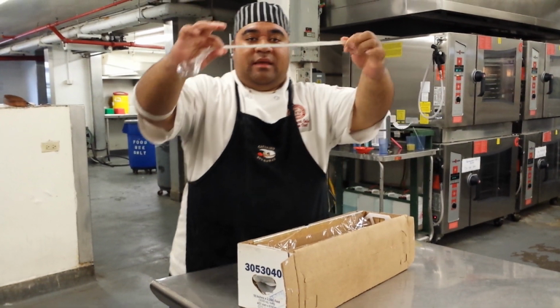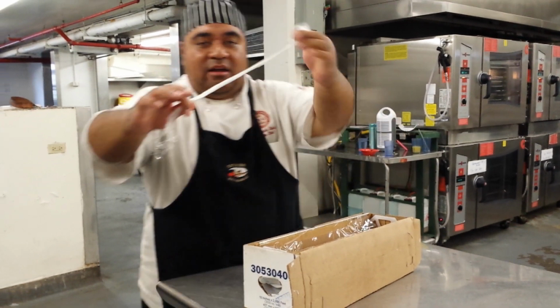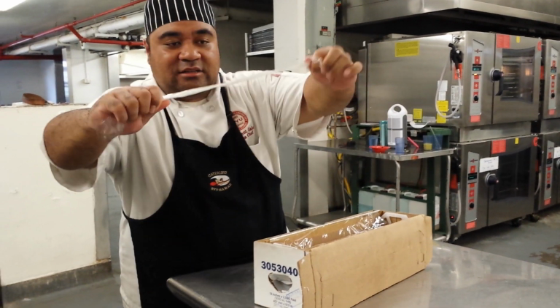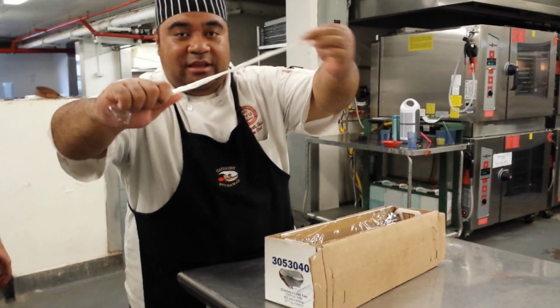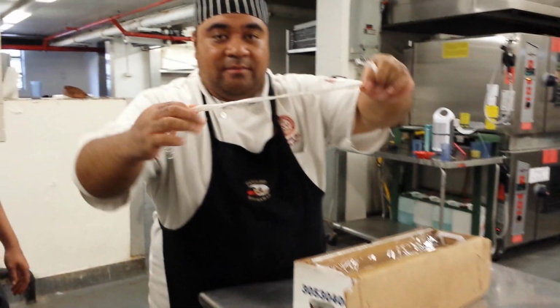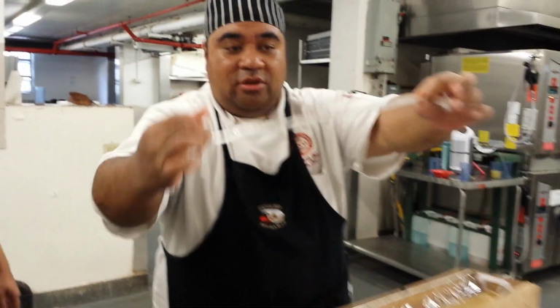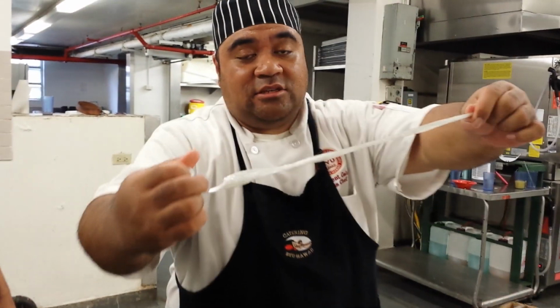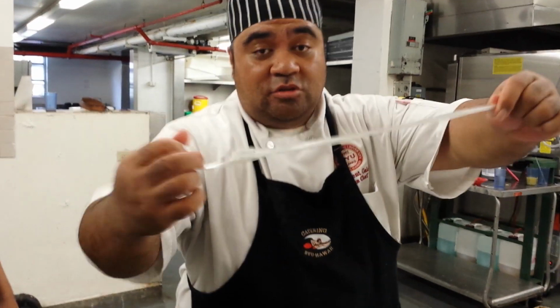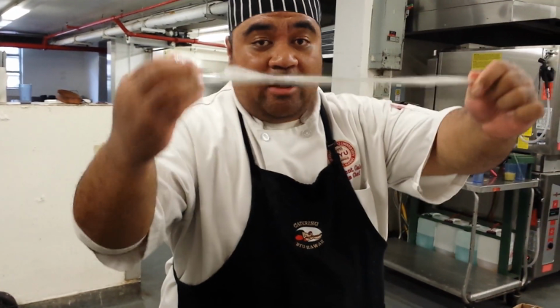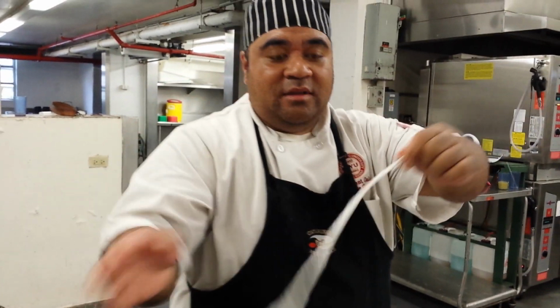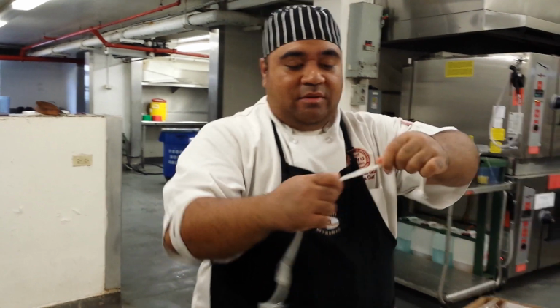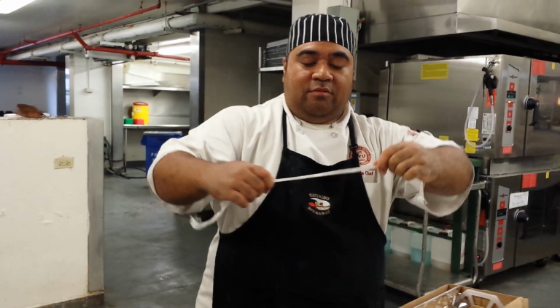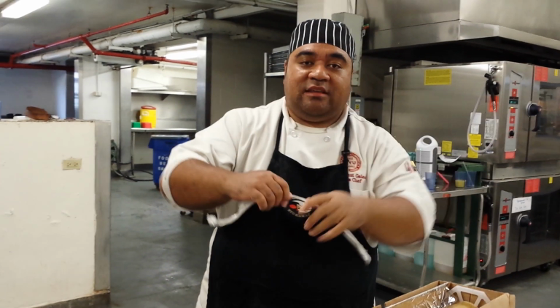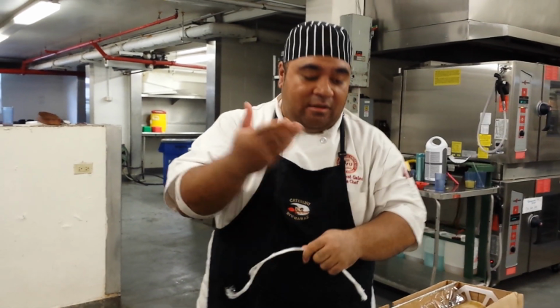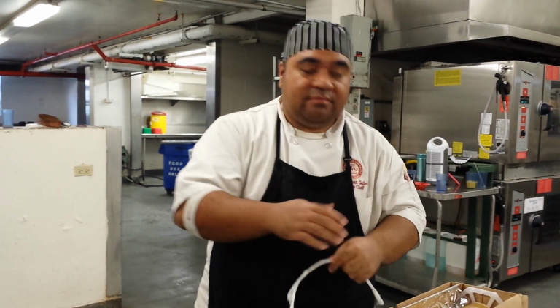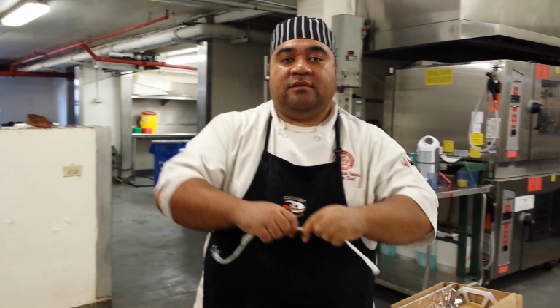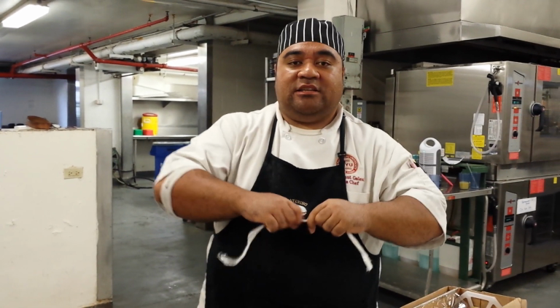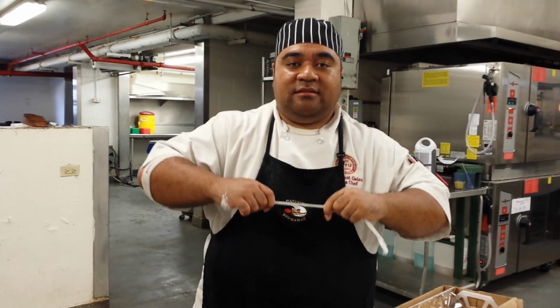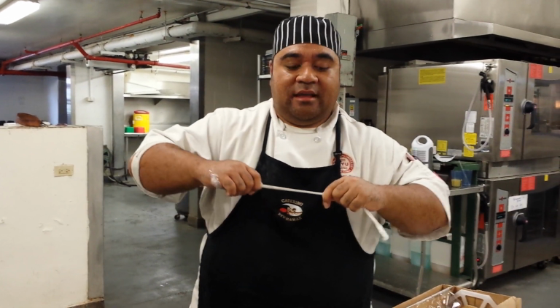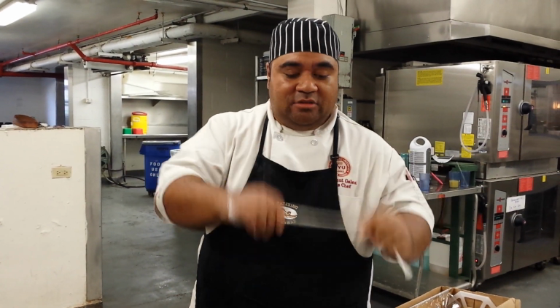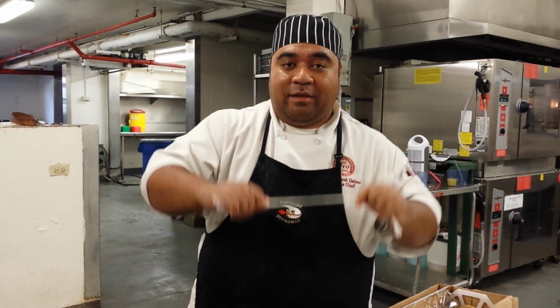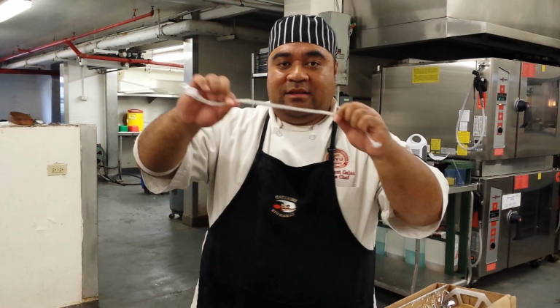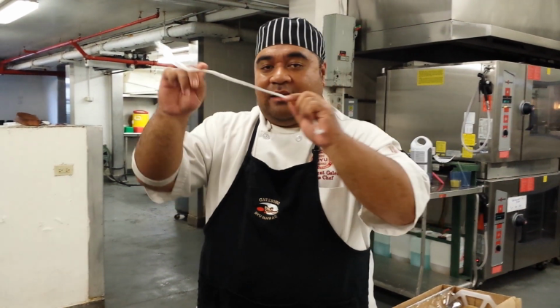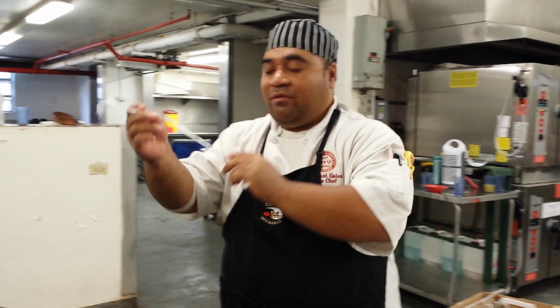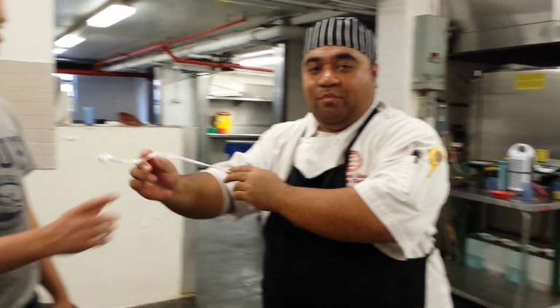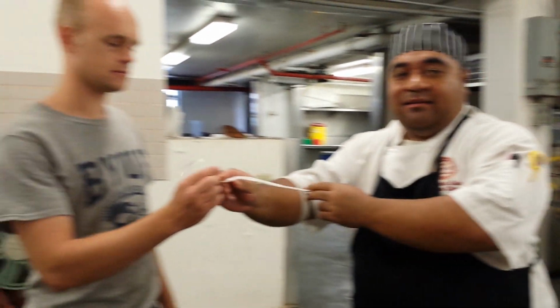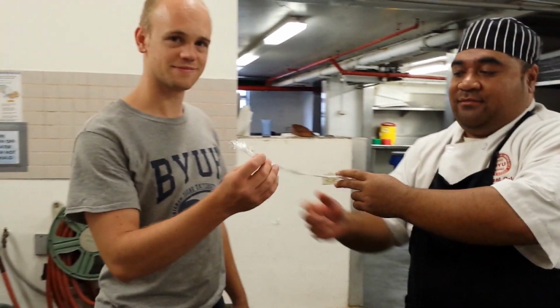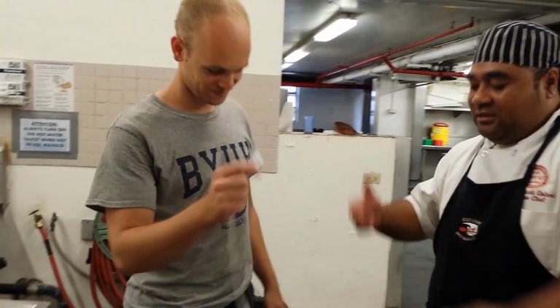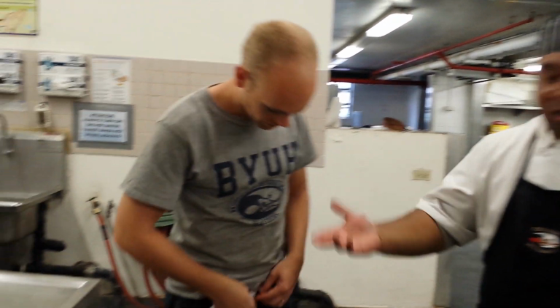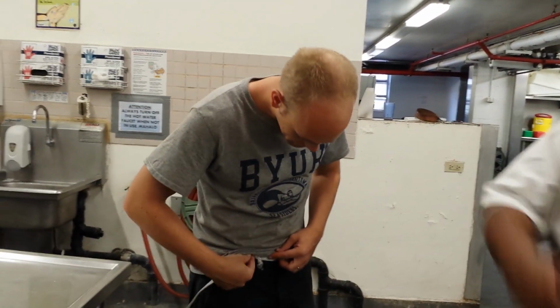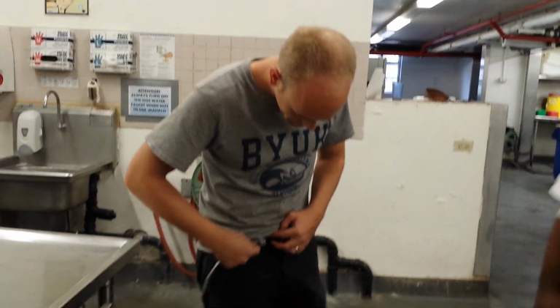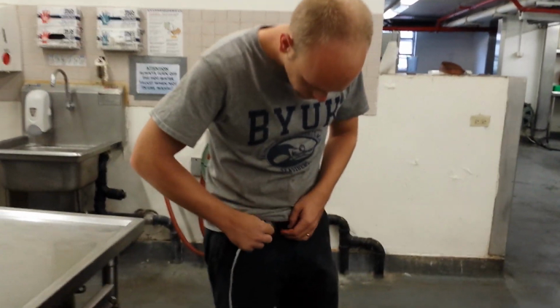Make it tight, almost like a string. You can actually use a shoestring at home, but this is how we use it if you come to the kitchen — use the Saran Wrap. And my friend right here, Brayden, is going to show you how to make the belt.